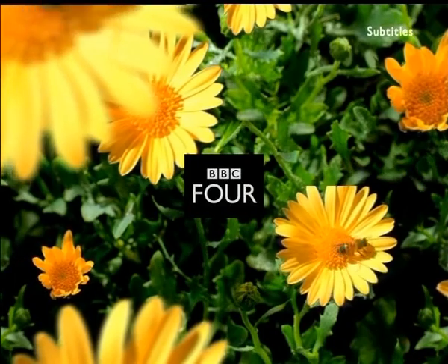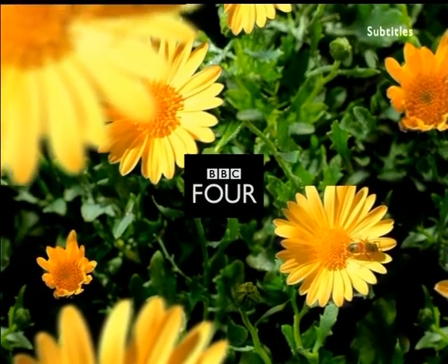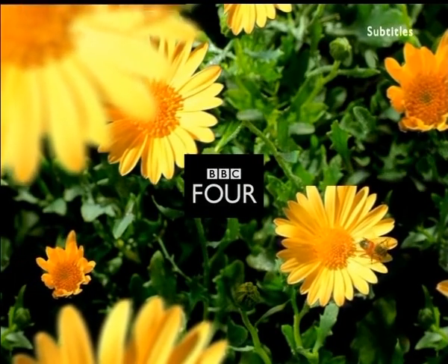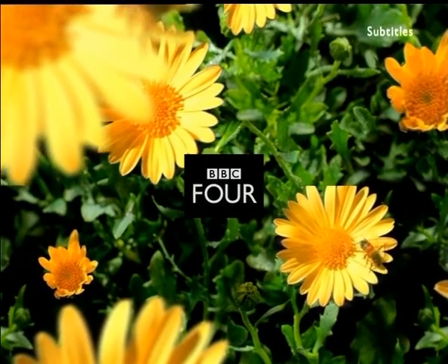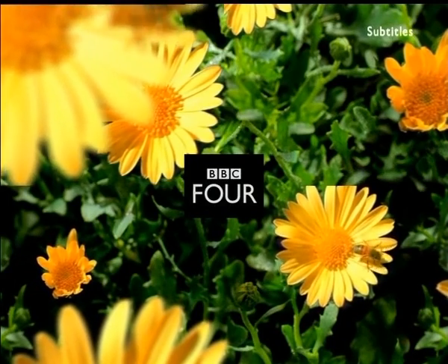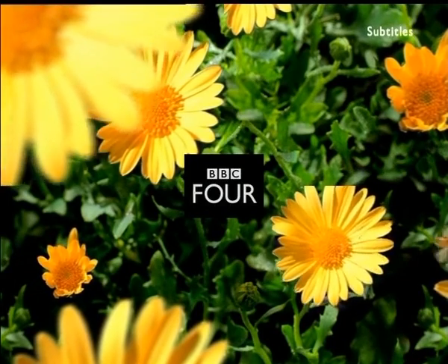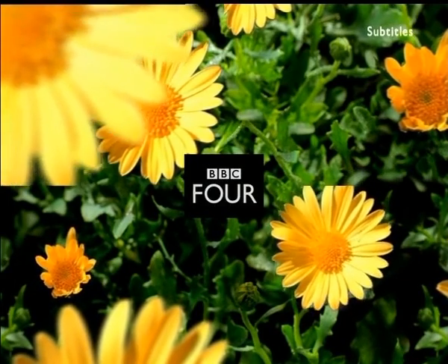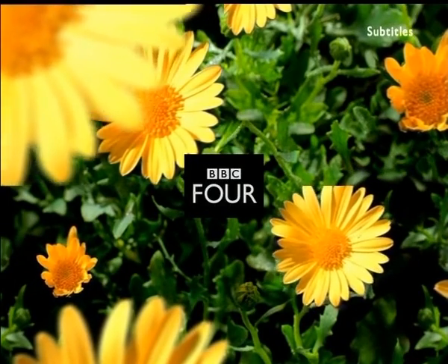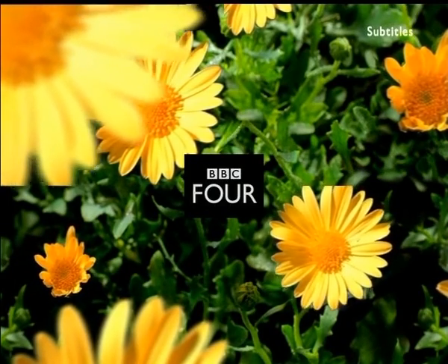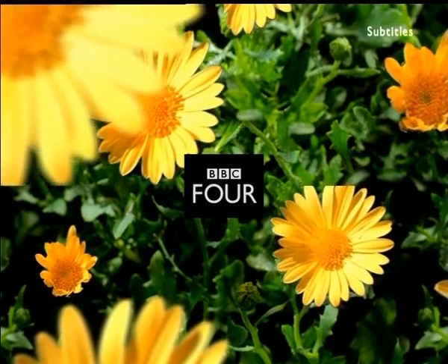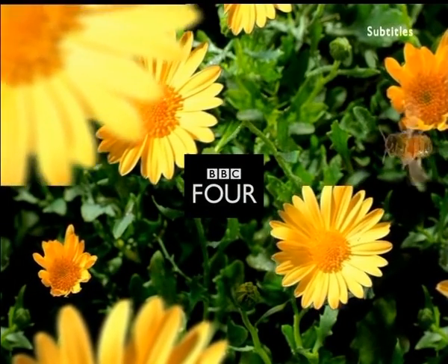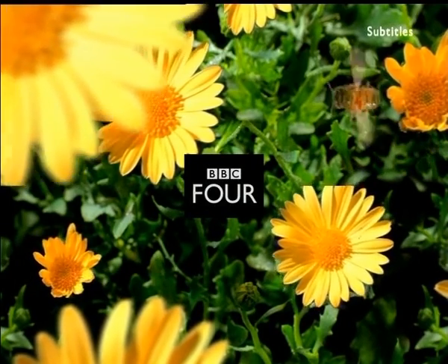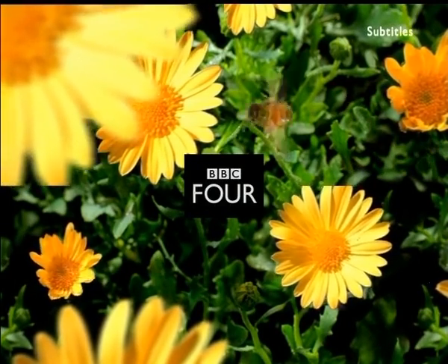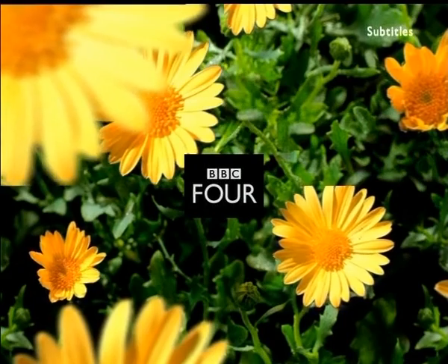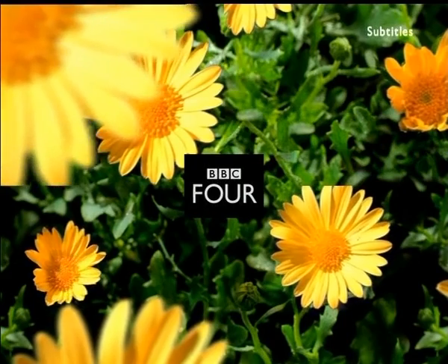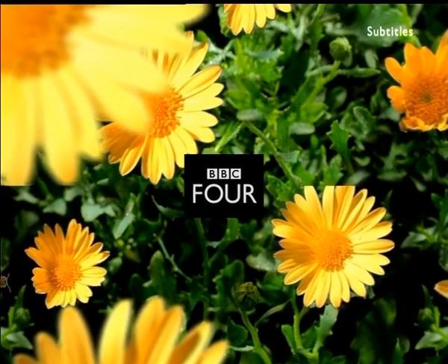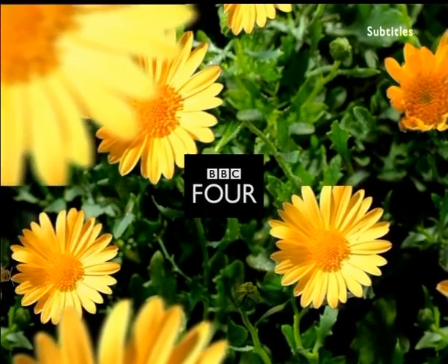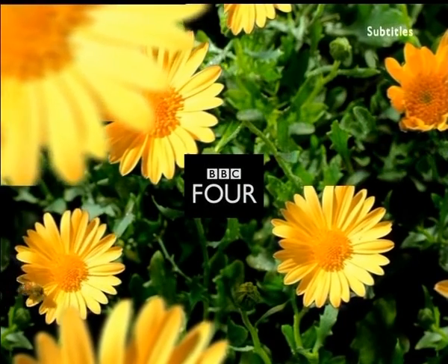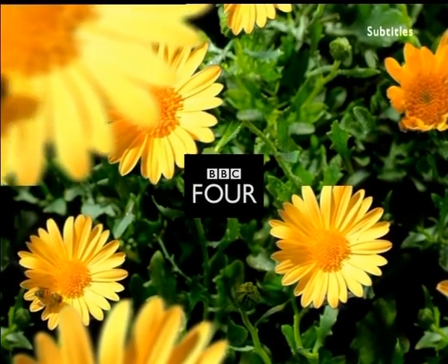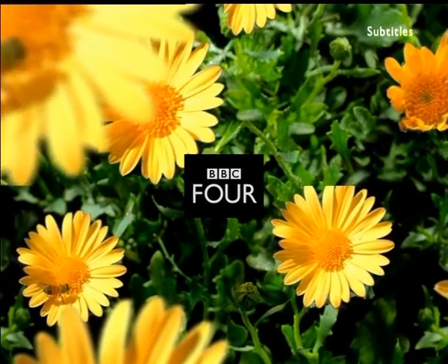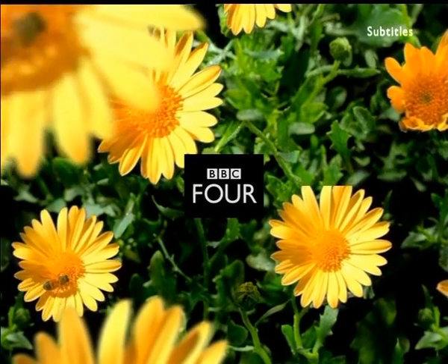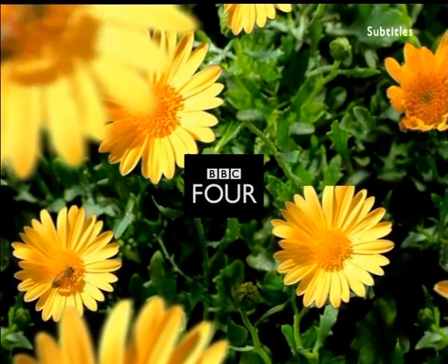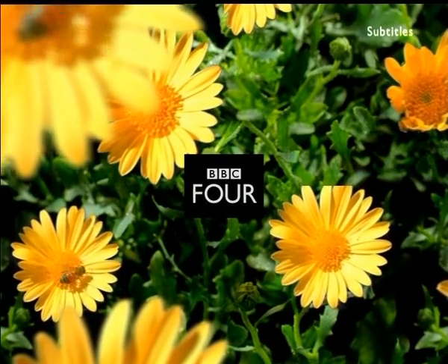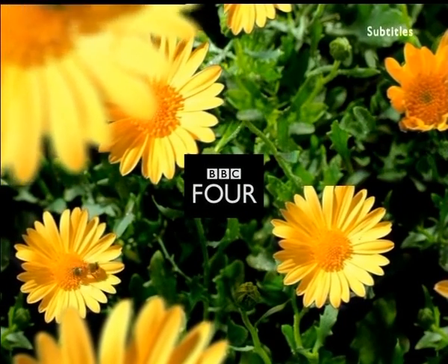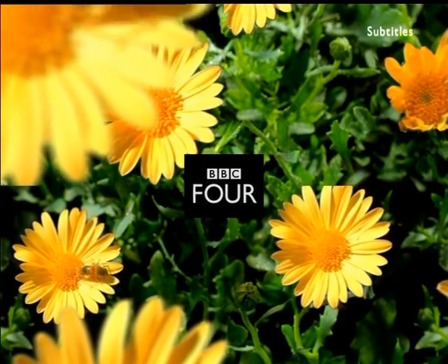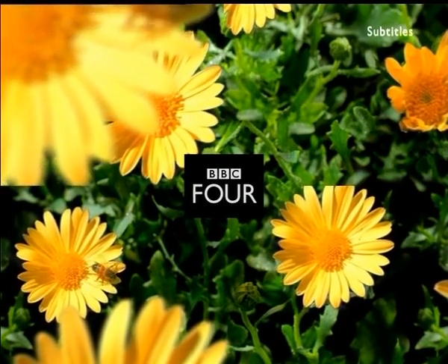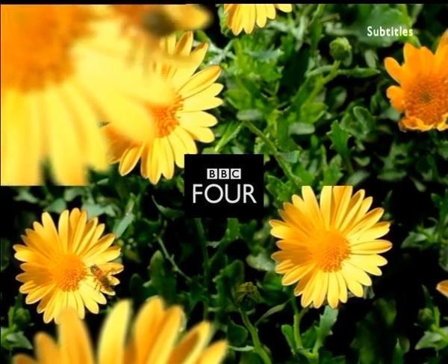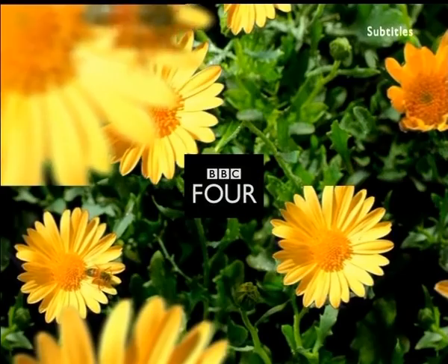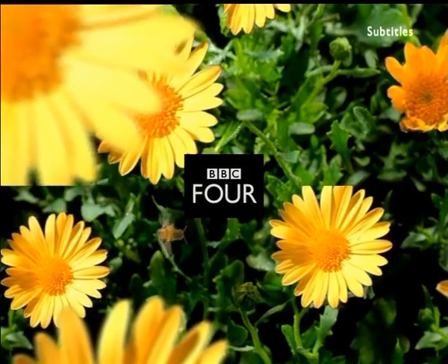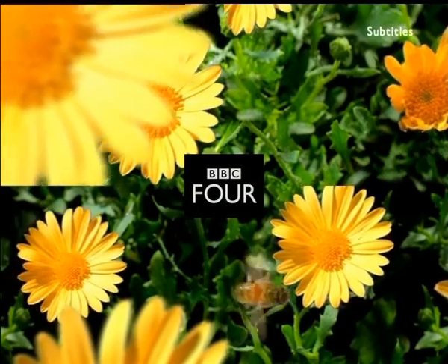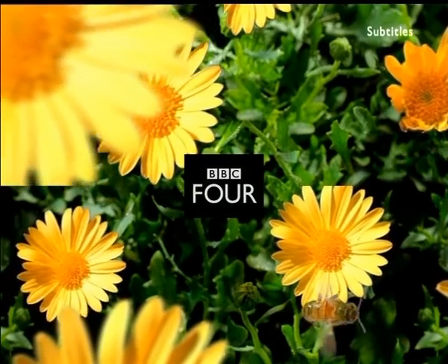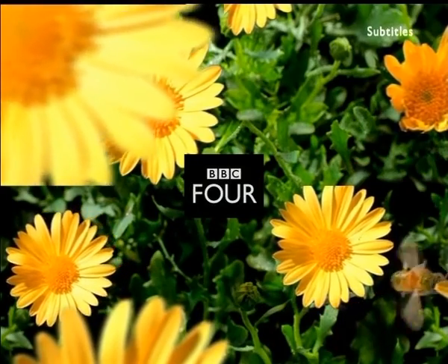BBC 4's A Night of Numbers begins with a short film exploring the Ethiopian system of multiplication — a bizarre system that ignores some numbers and dismisses others as unlucky.